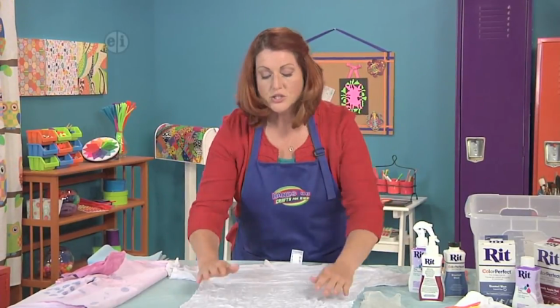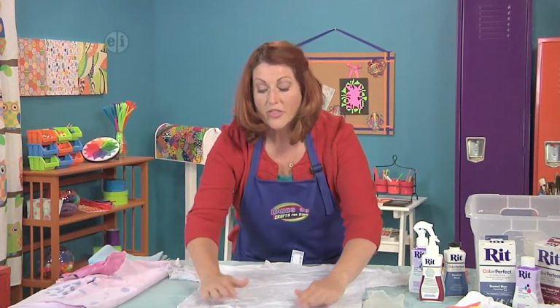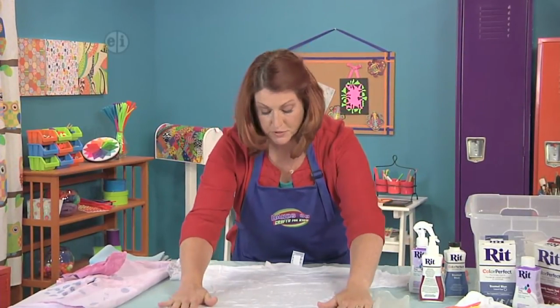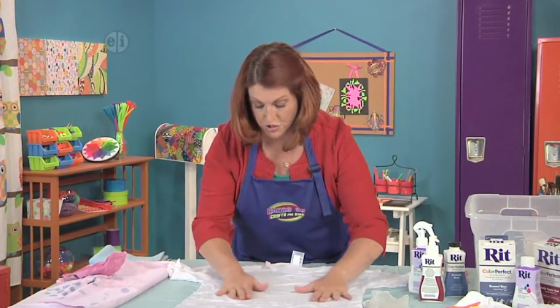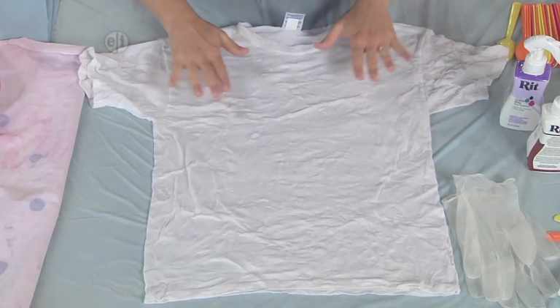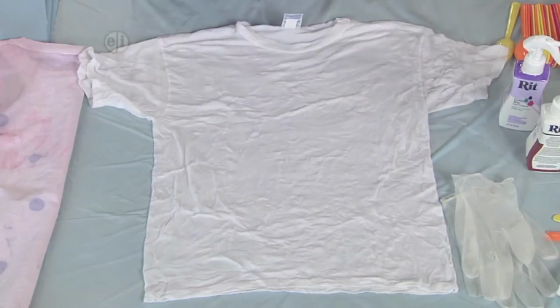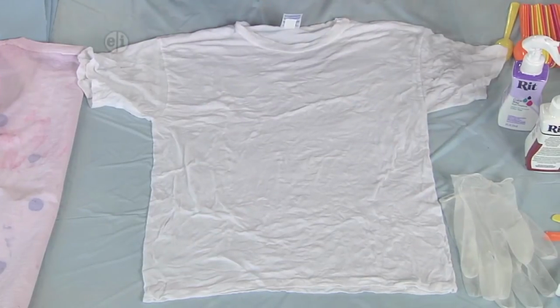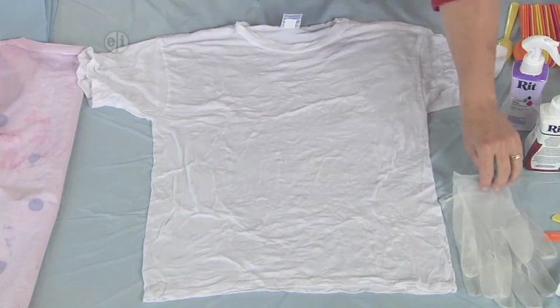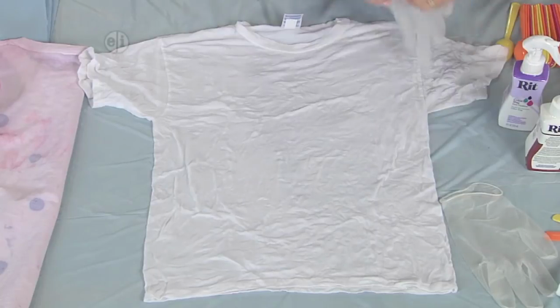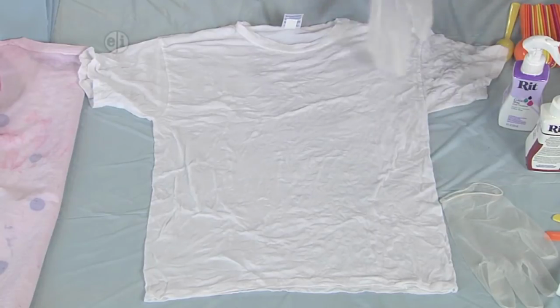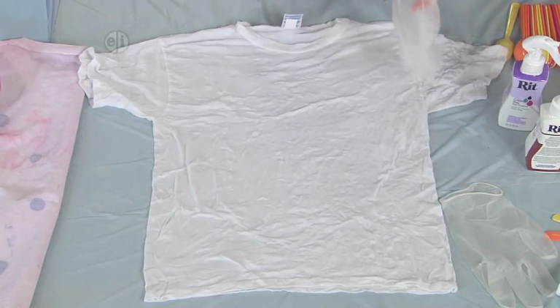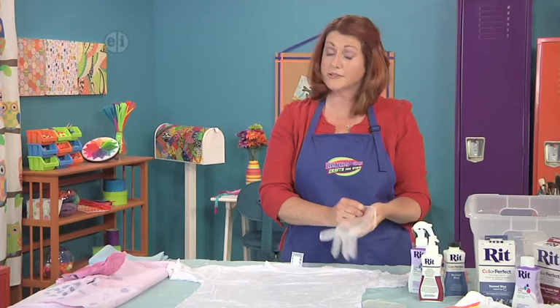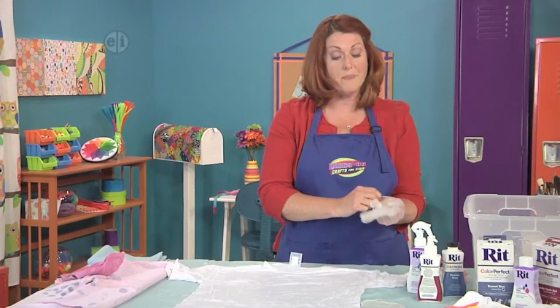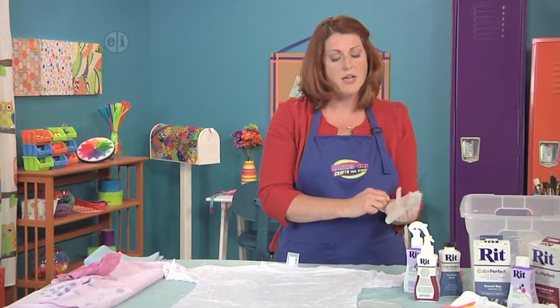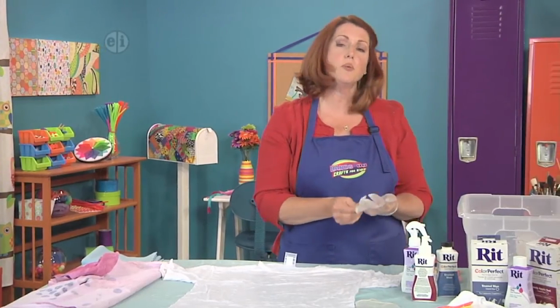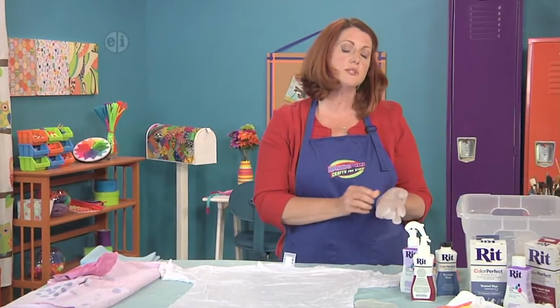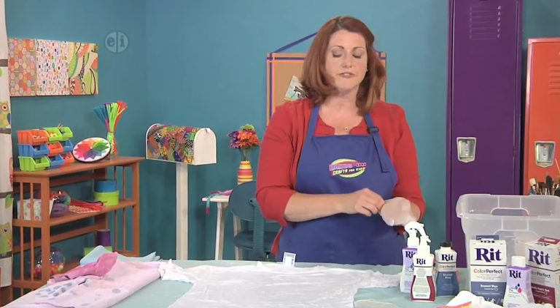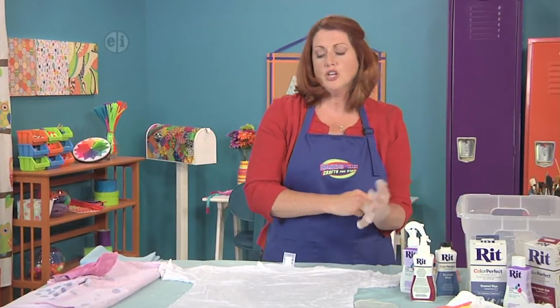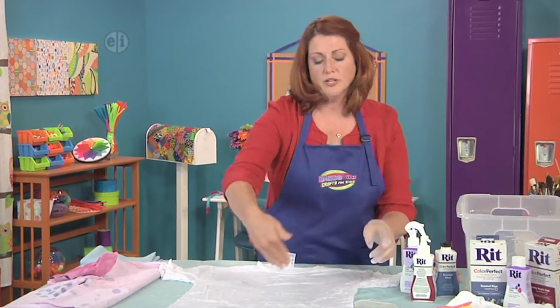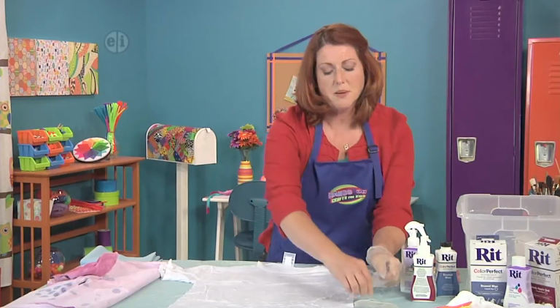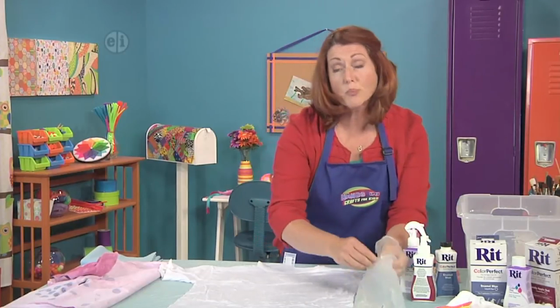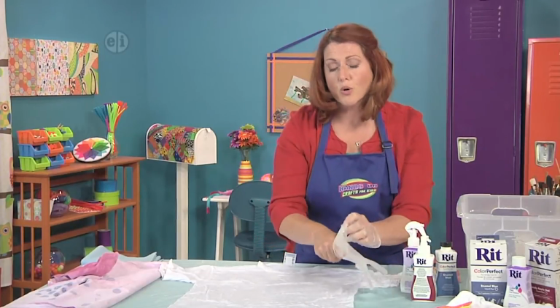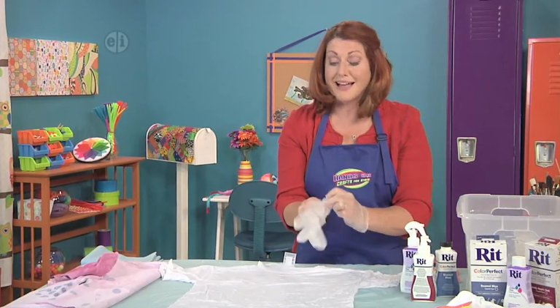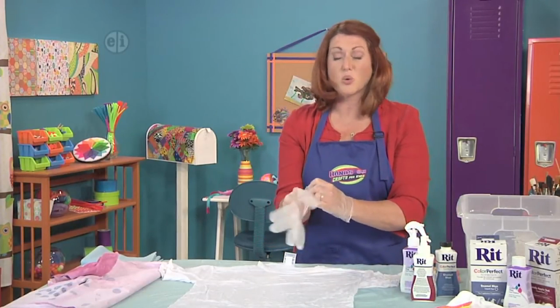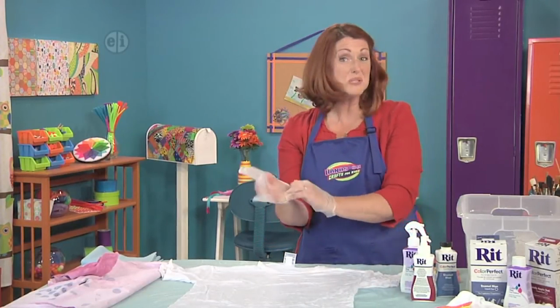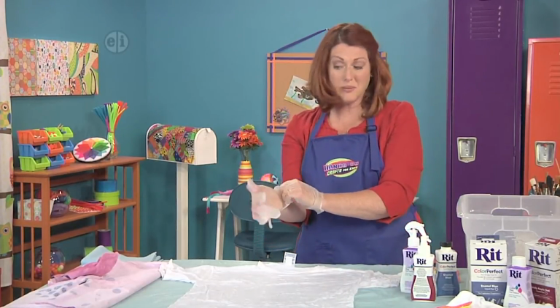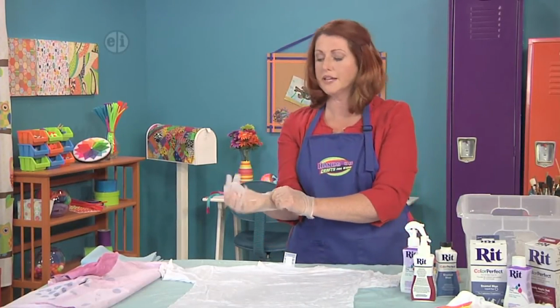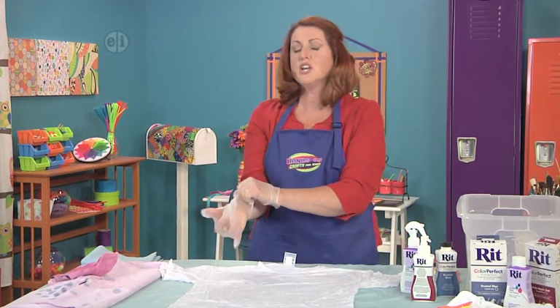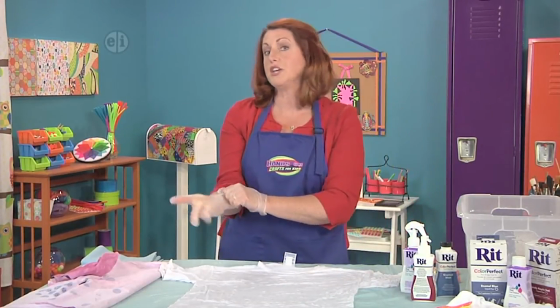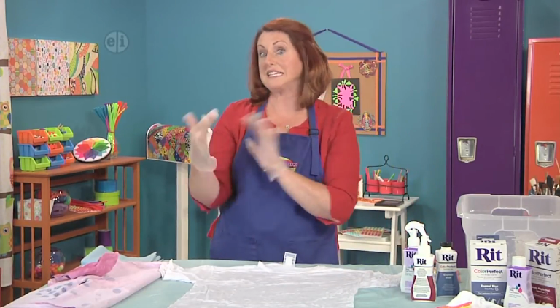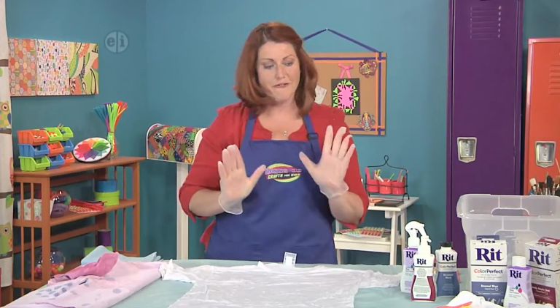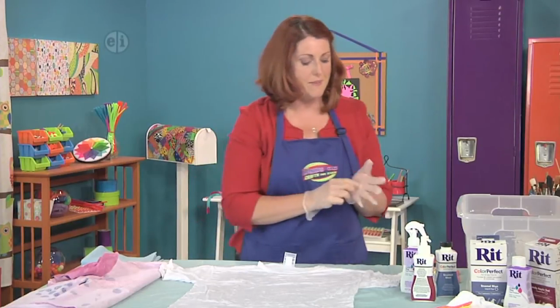For this particular shirt, I'm going to have kind of the same design on the front and on the back. But if you wanted to do something different, you could always put some cardboard, plastic, or even wax paper in between the layers so that you could do something different on the front and the back.